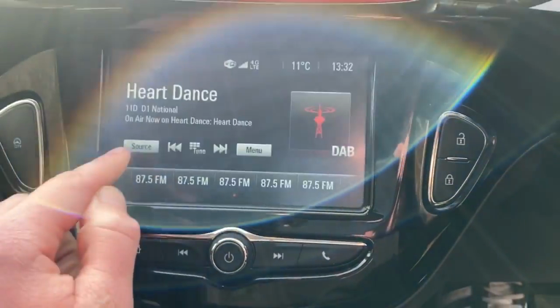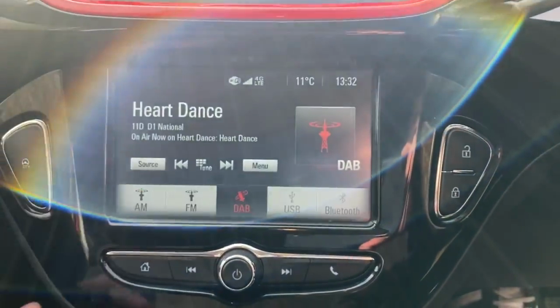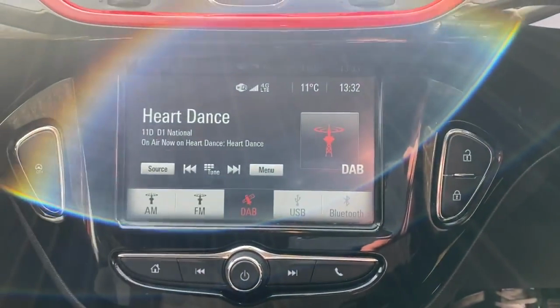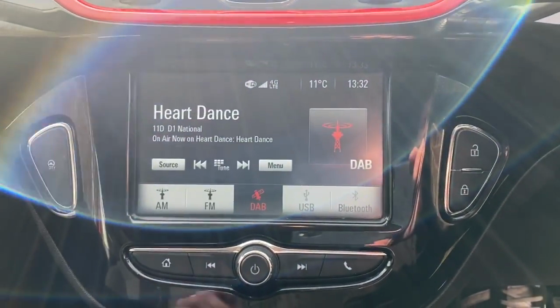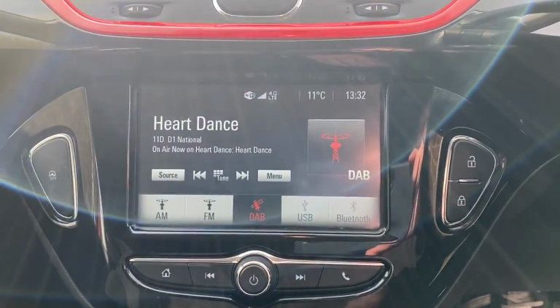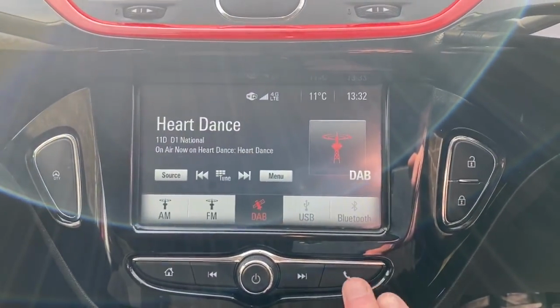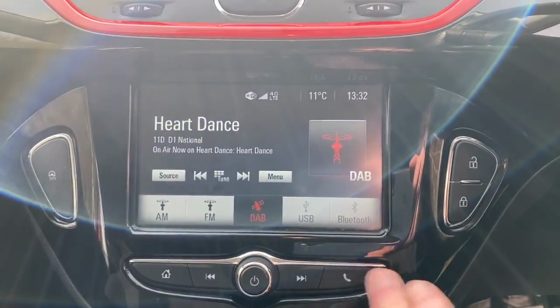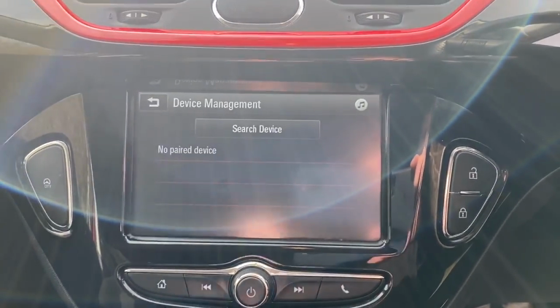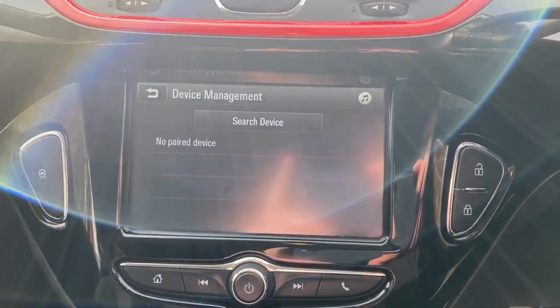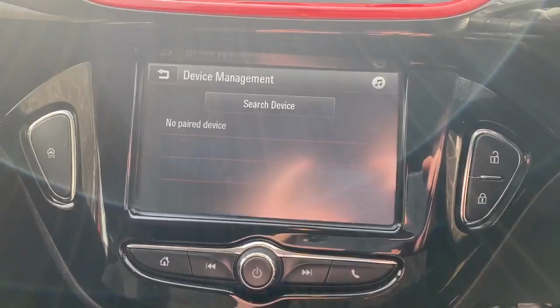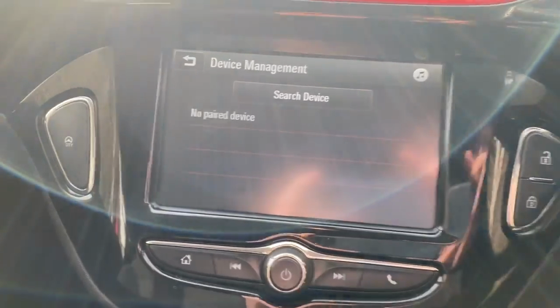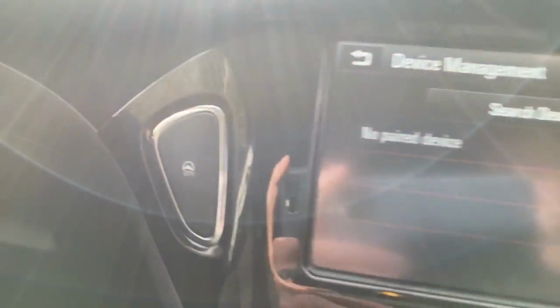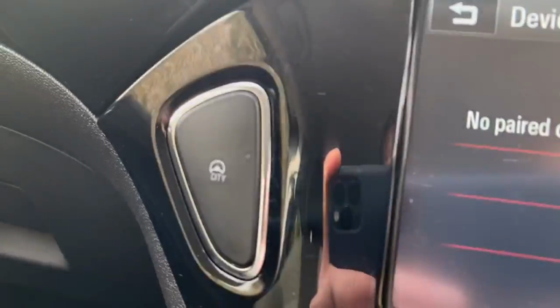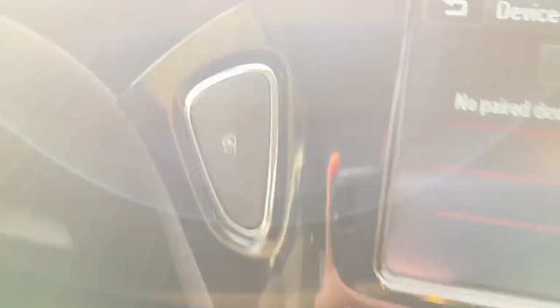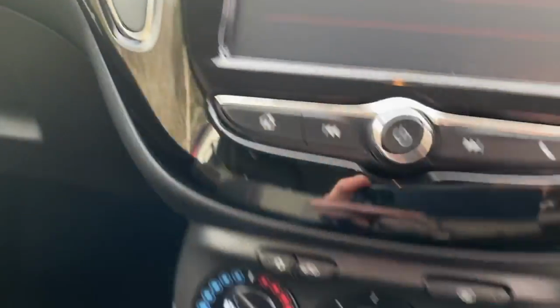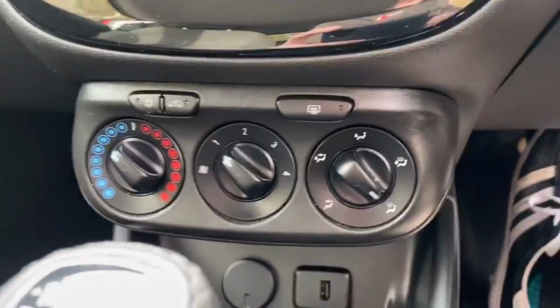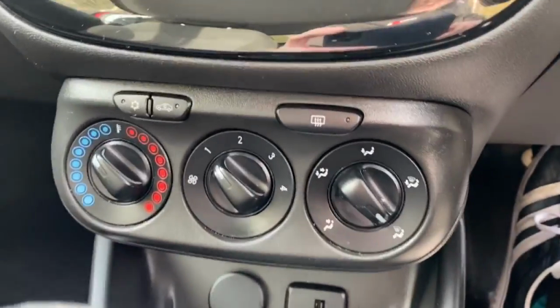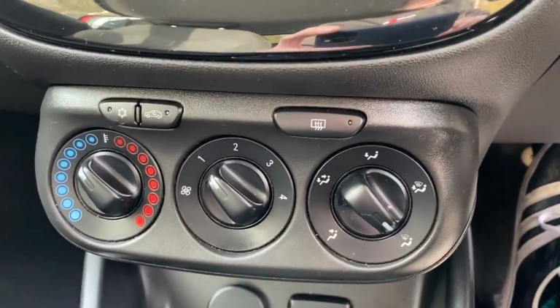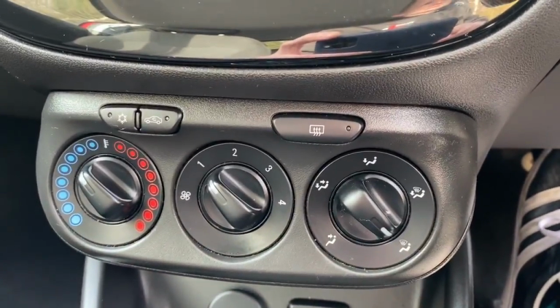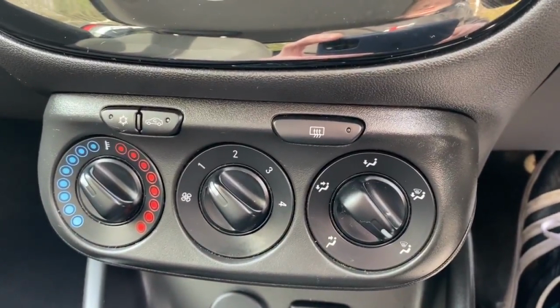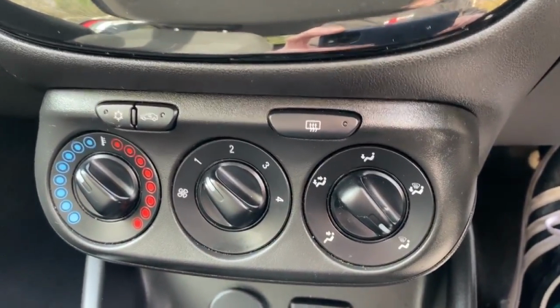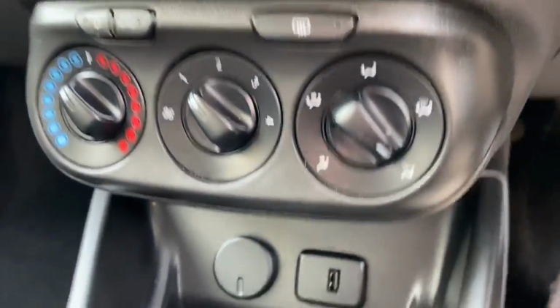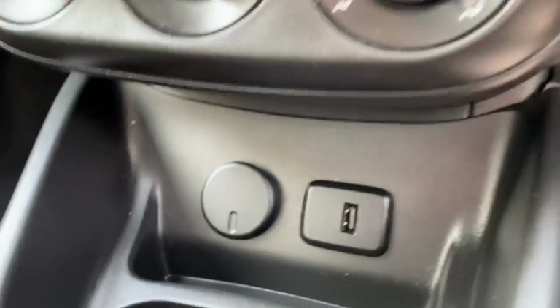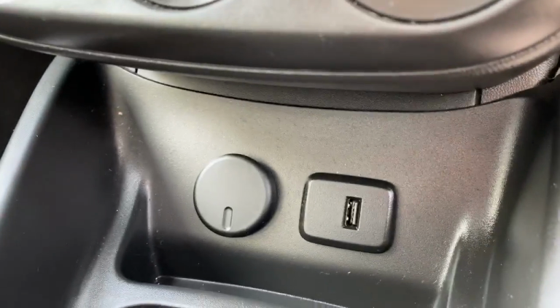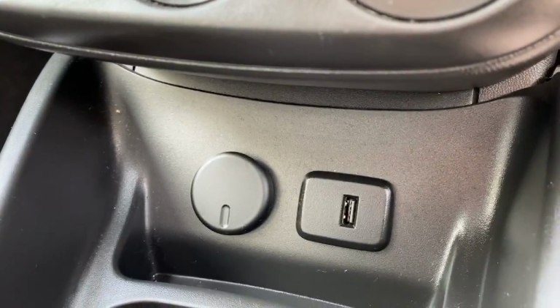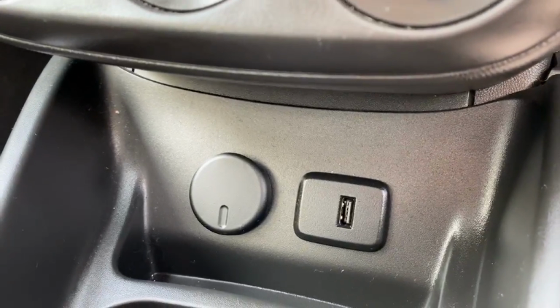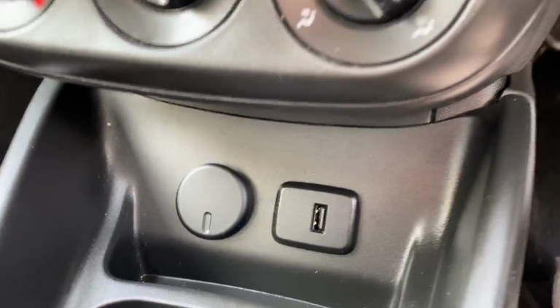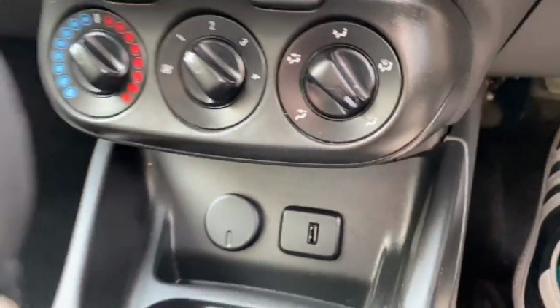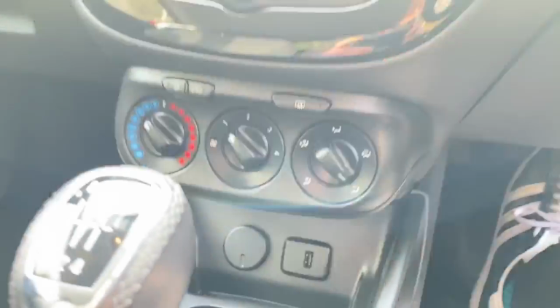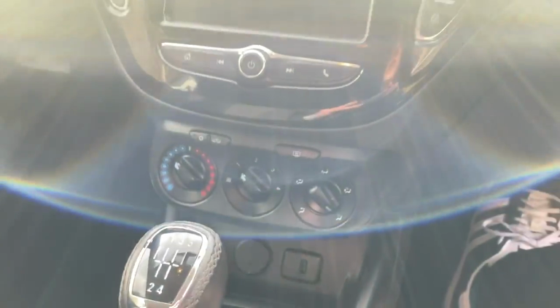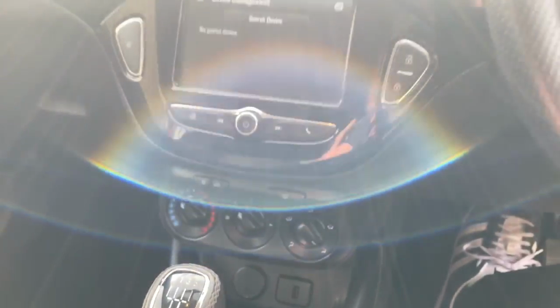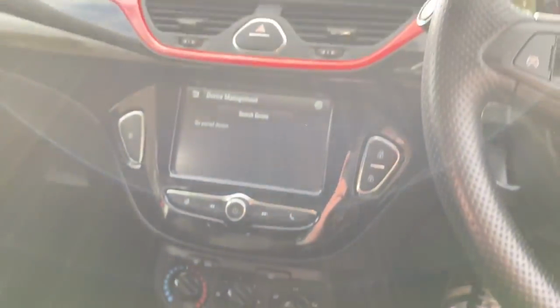The vehicle's got FM, AM and DAB radio, Bluetooth connectivity for your phone, city steer, air conditioning, heated front and rear windscreen, a 12V outlet and USB port. This is a five speed manual.